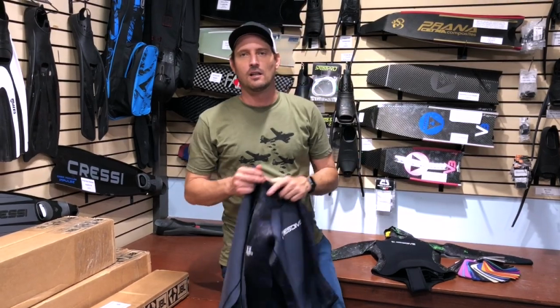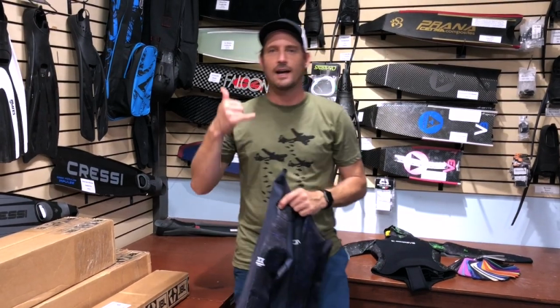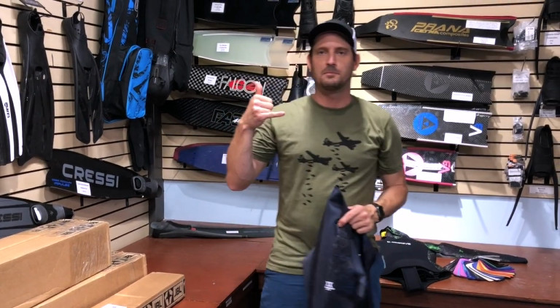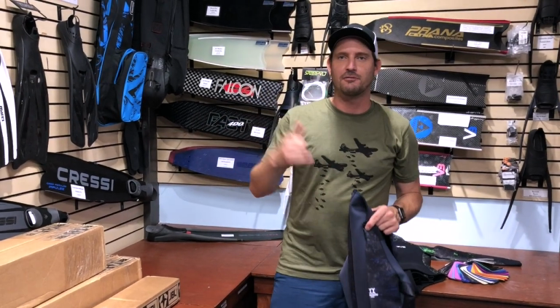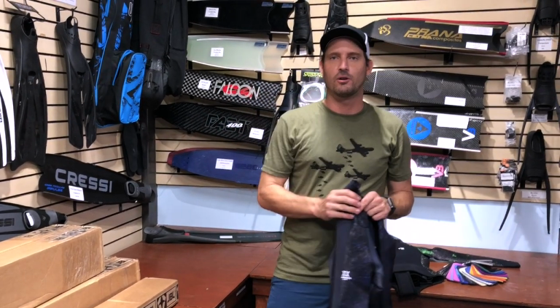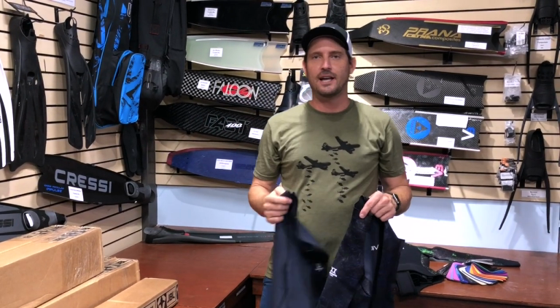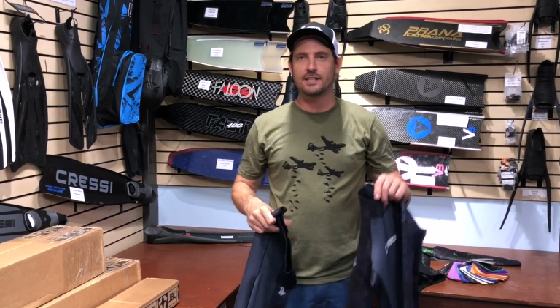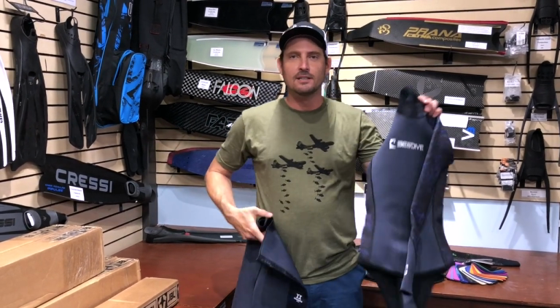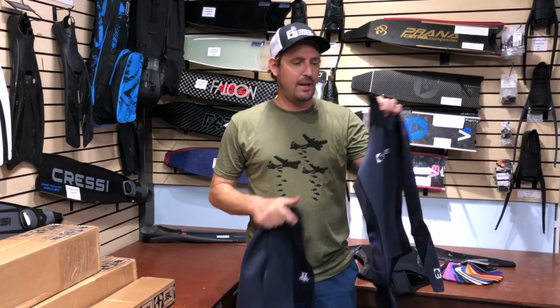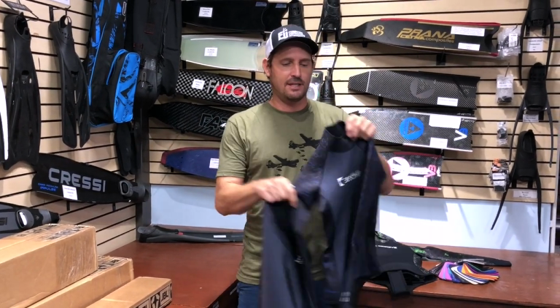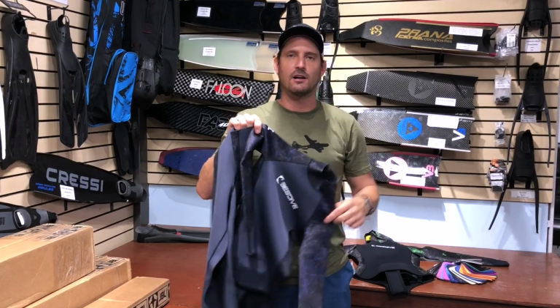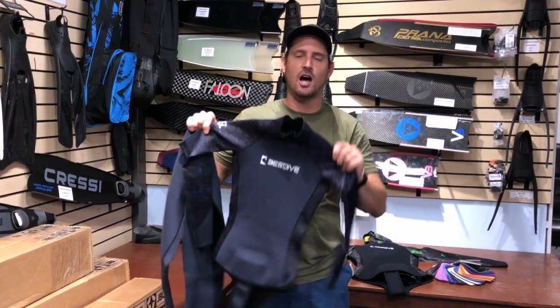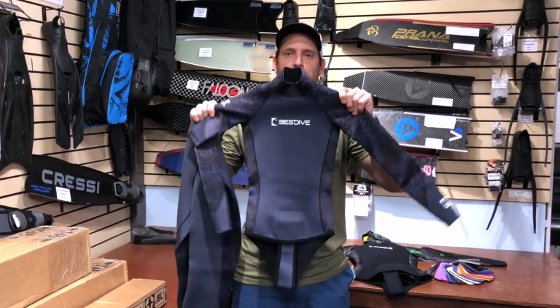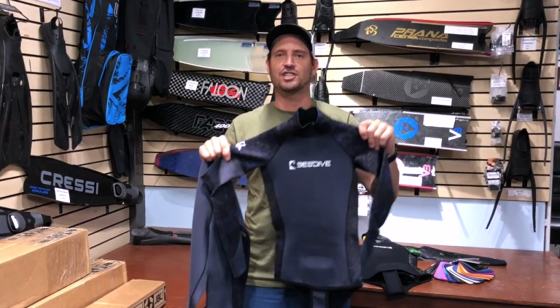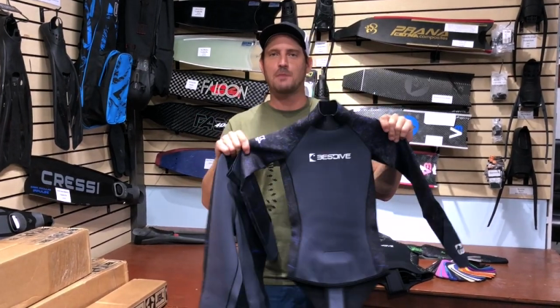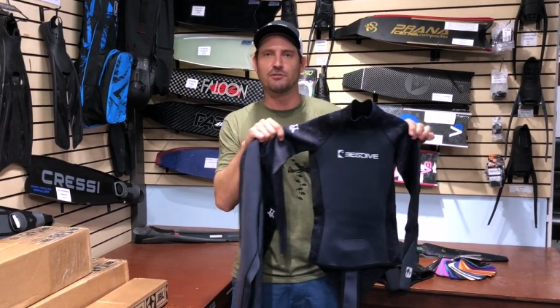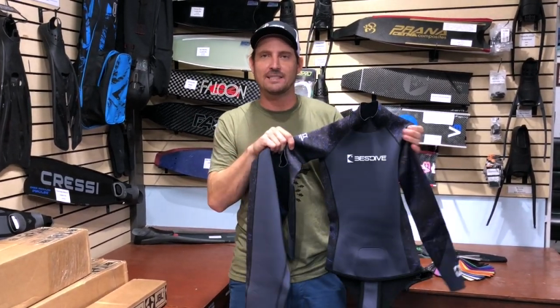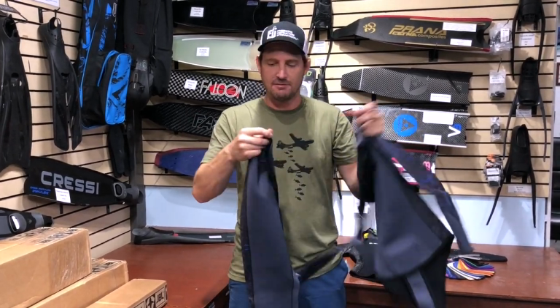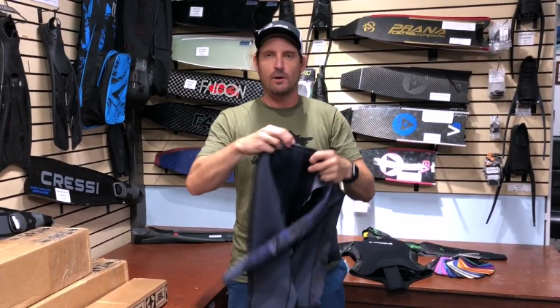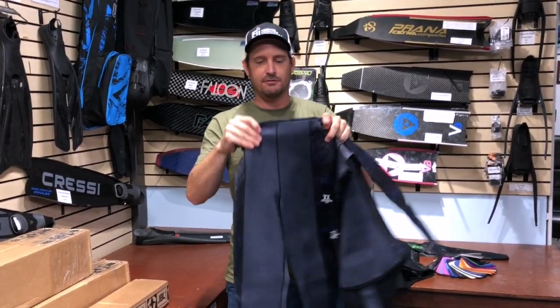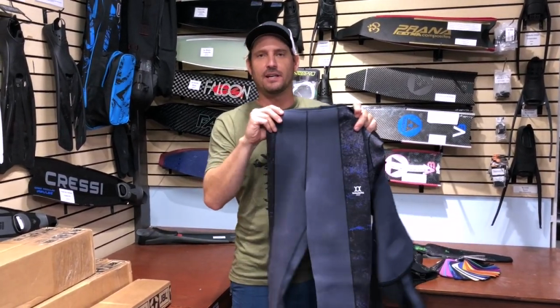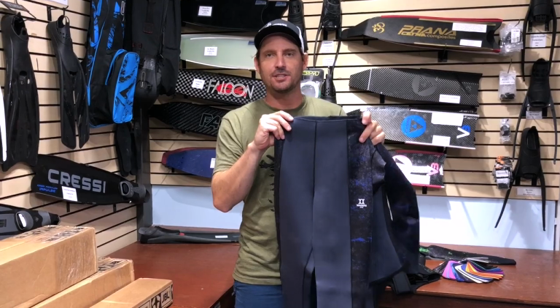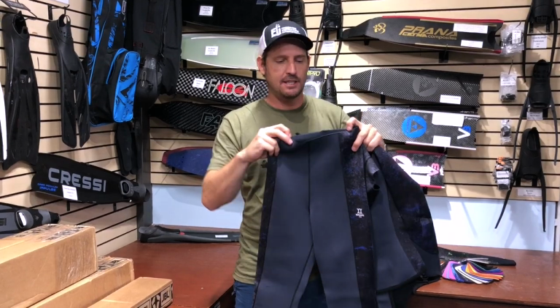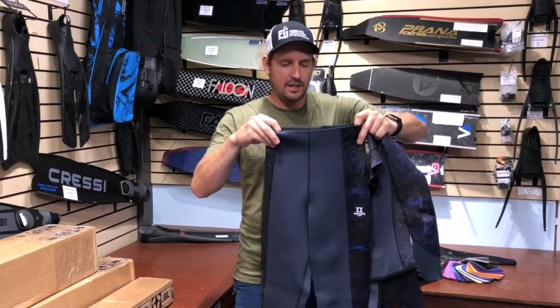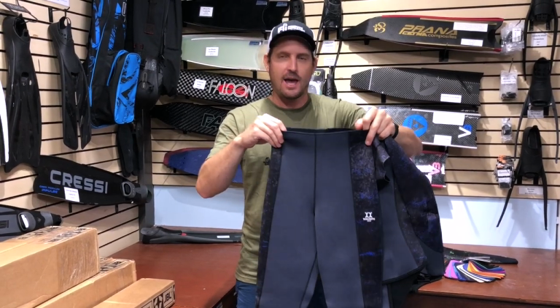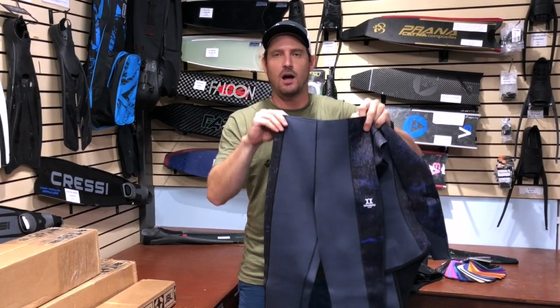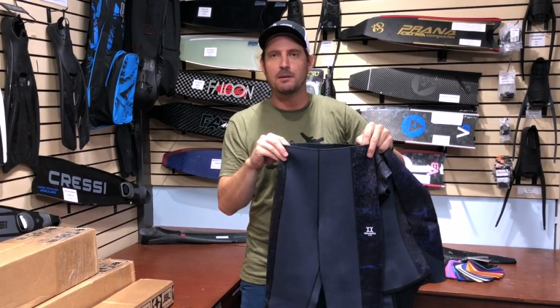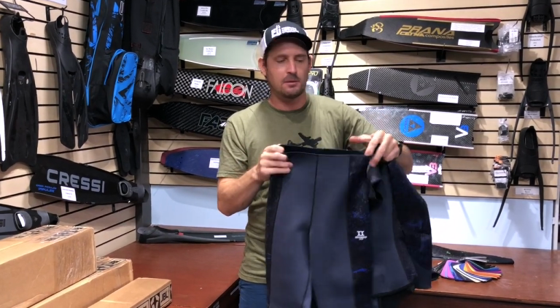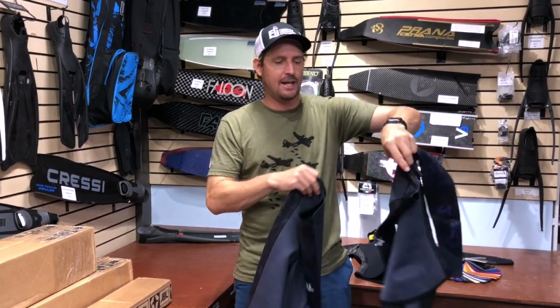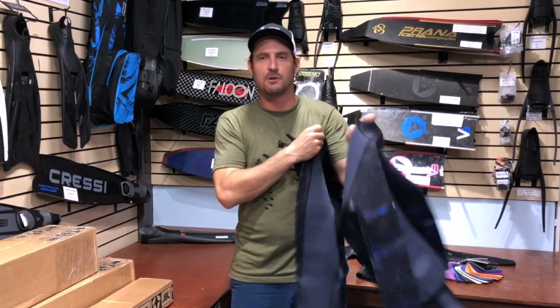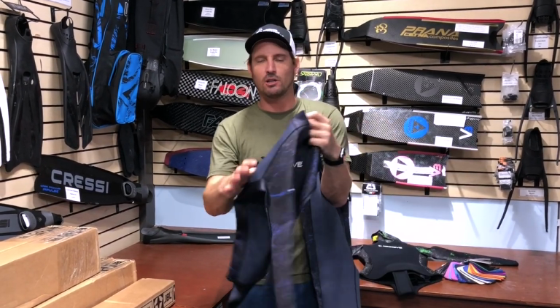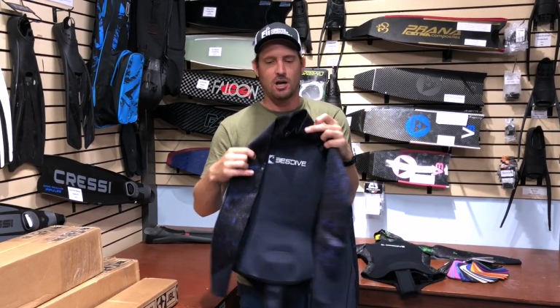Aloha guys, Byron from Kona Freedivers here. Today we have the nylon collage splash camo suit from Best Dive. We have a few different iterations of it — this one has medium bottoms and an extra small tall top.